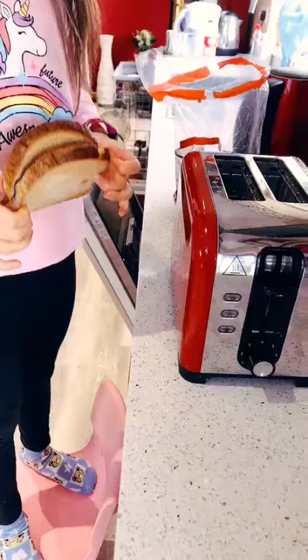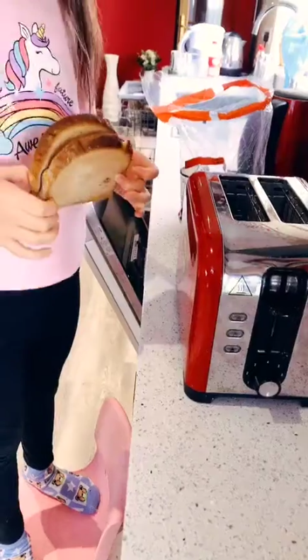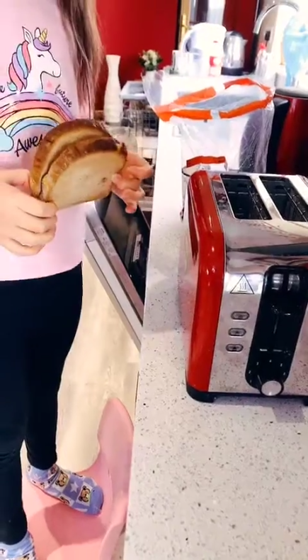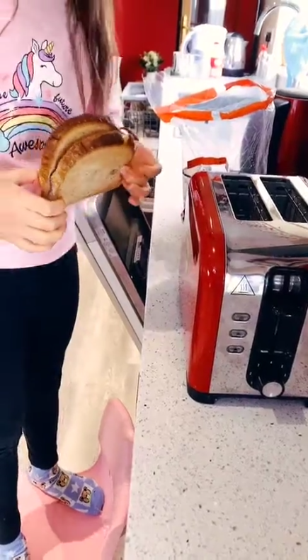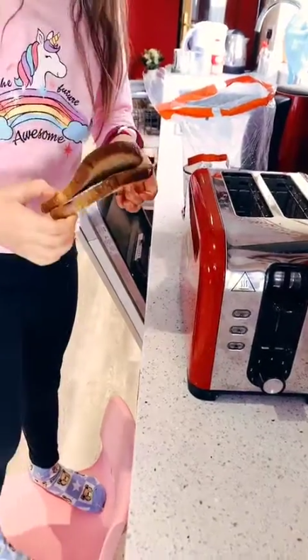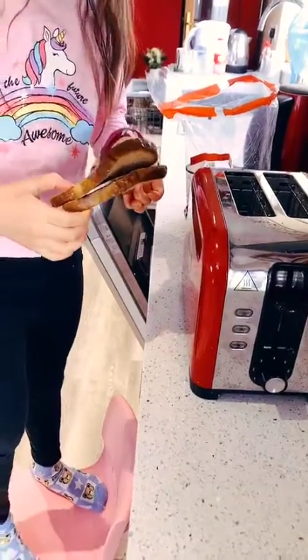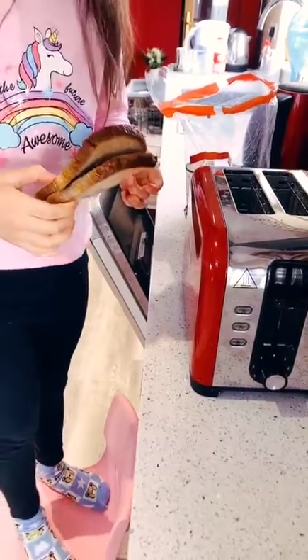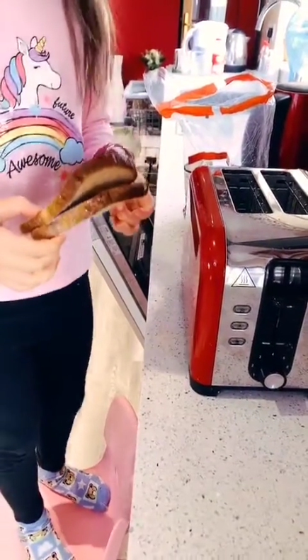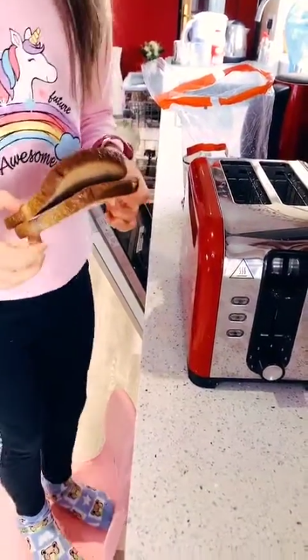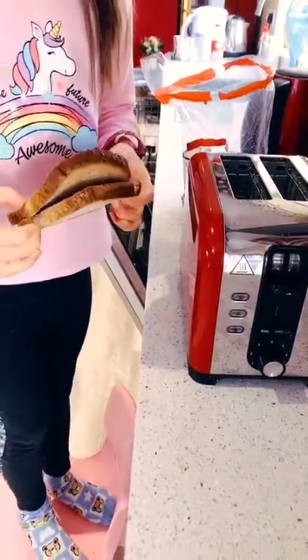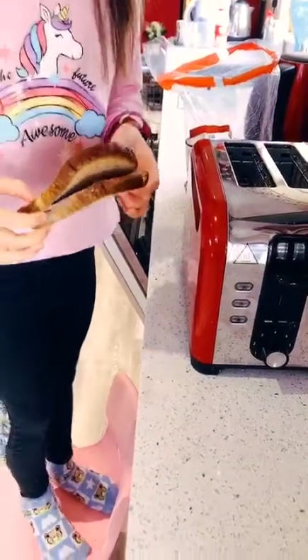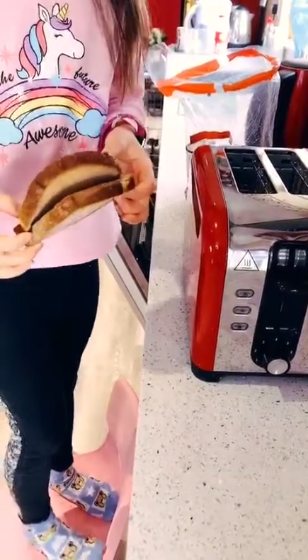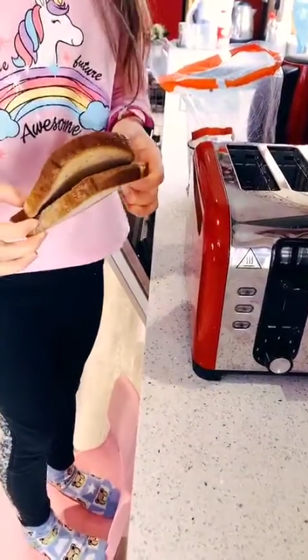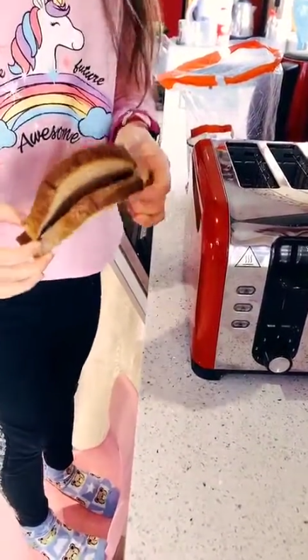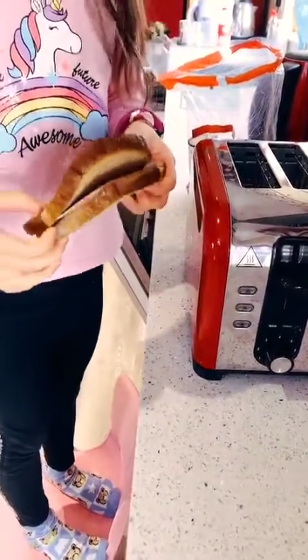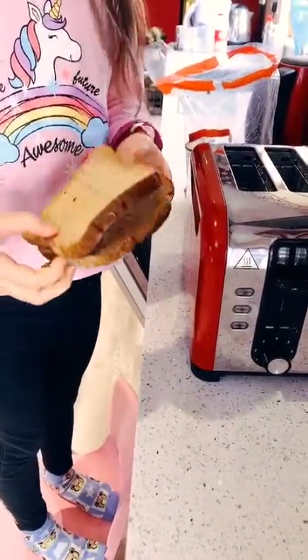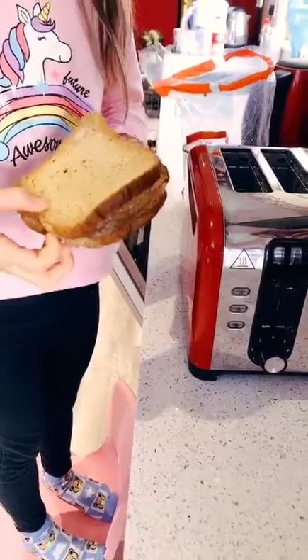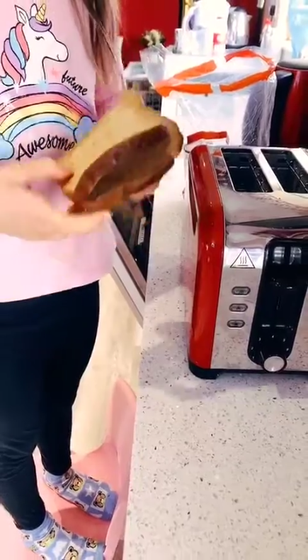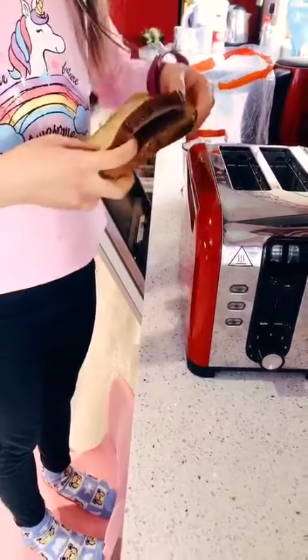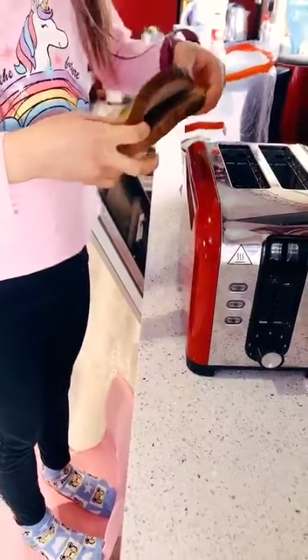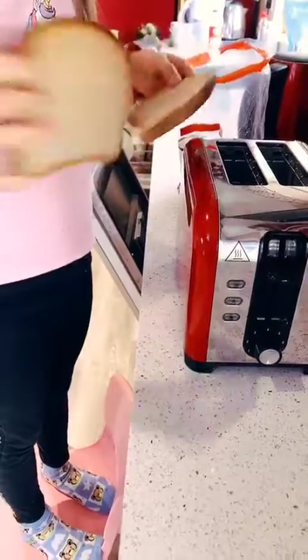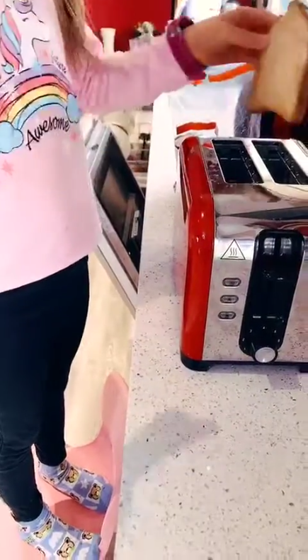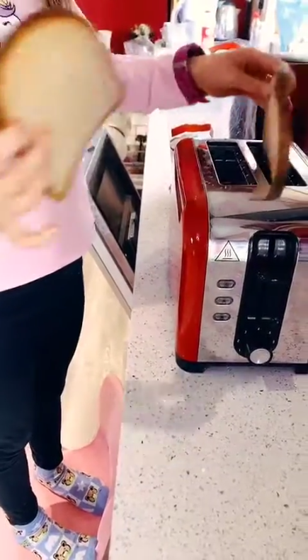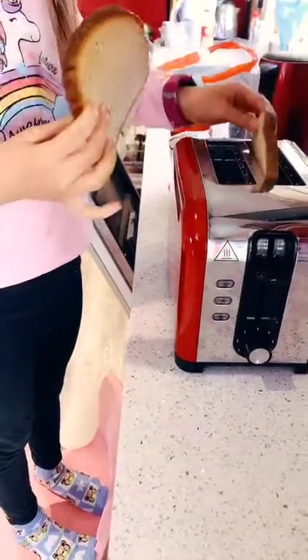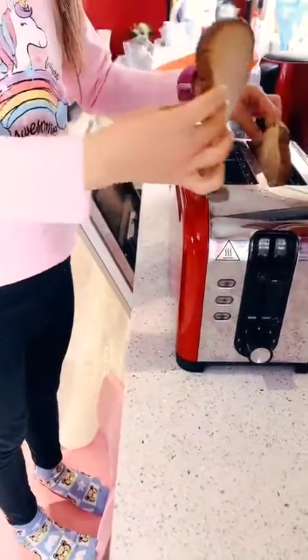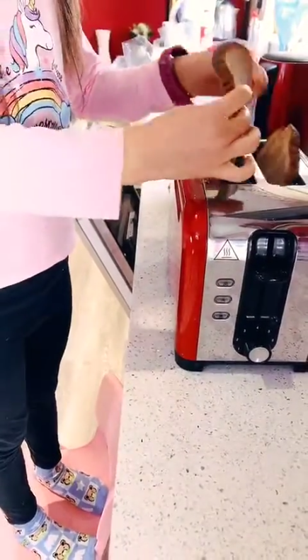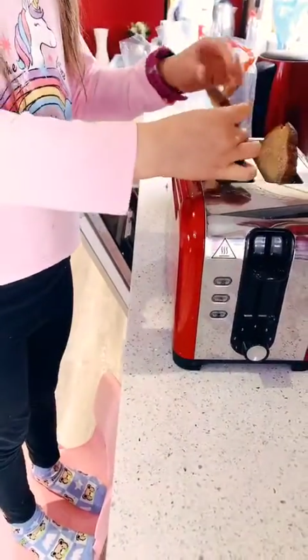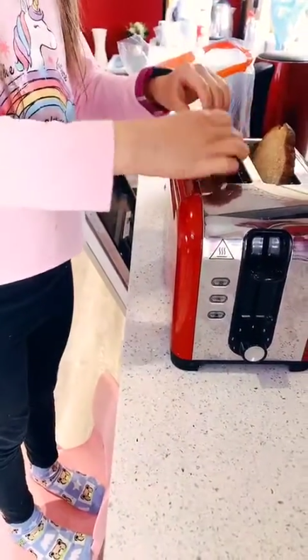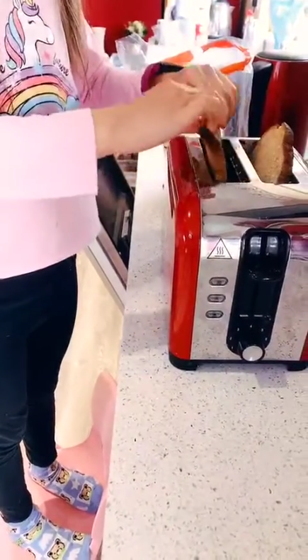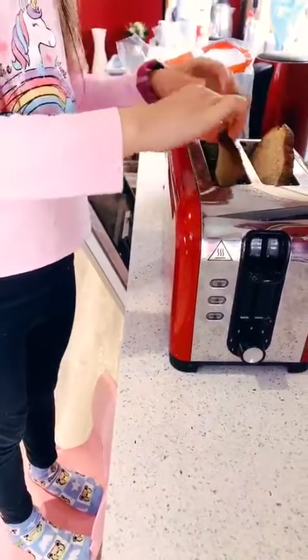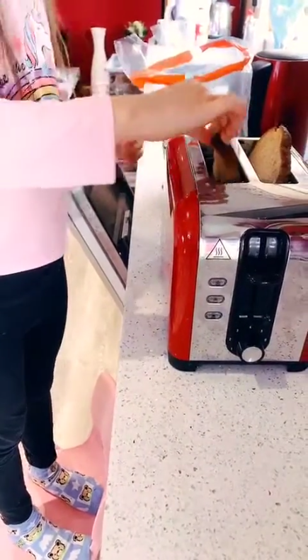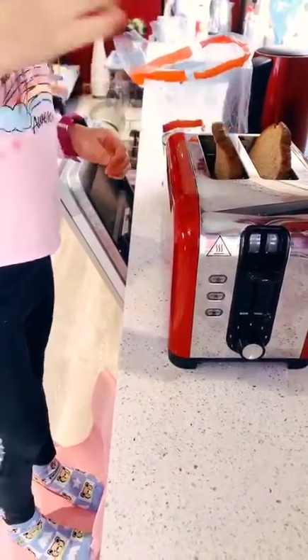Hi, it's DK Seelings here. Today I'm going to be making bear toast. This toast is freezing. I'm going to start with toasting the toast.